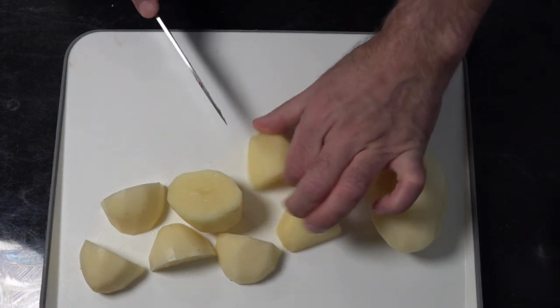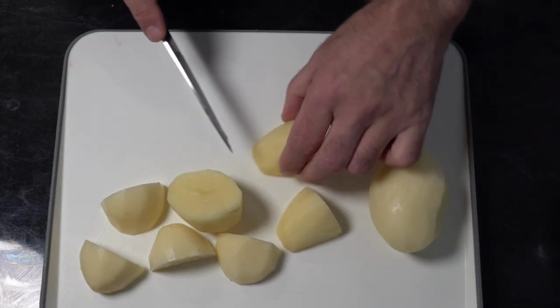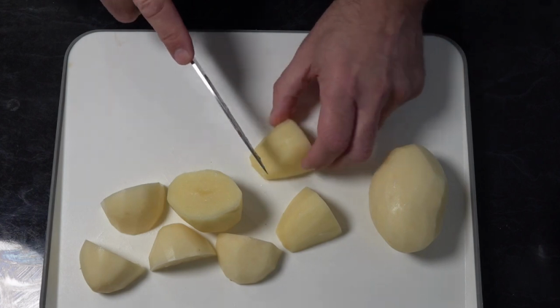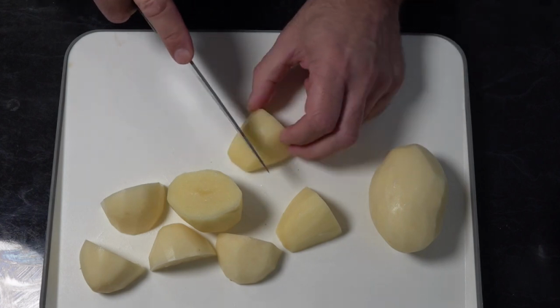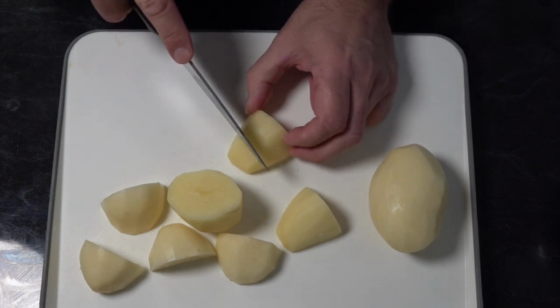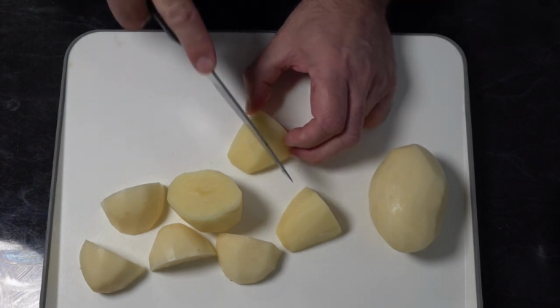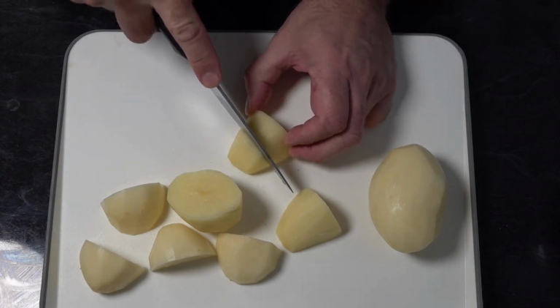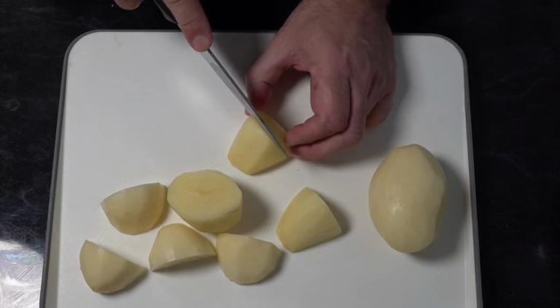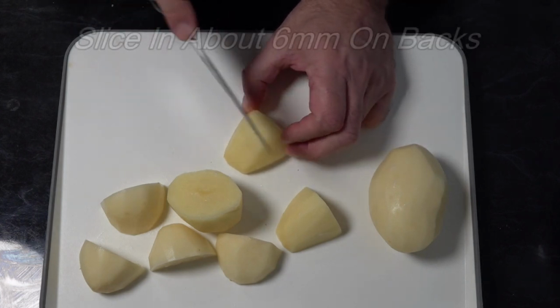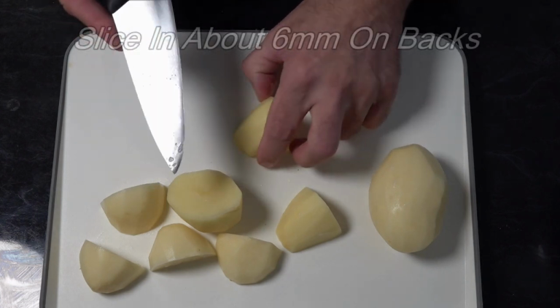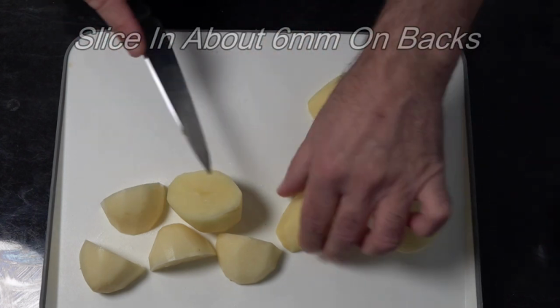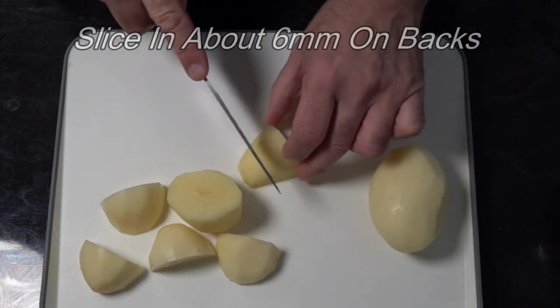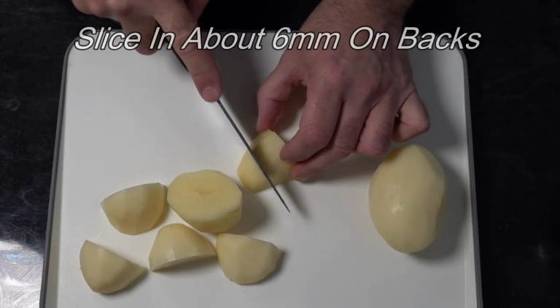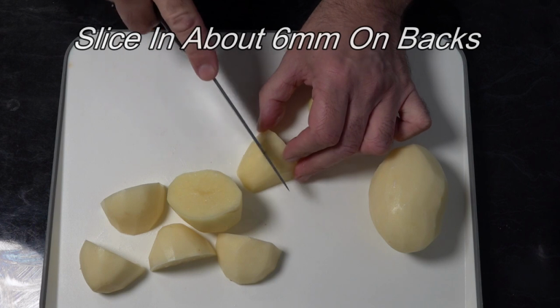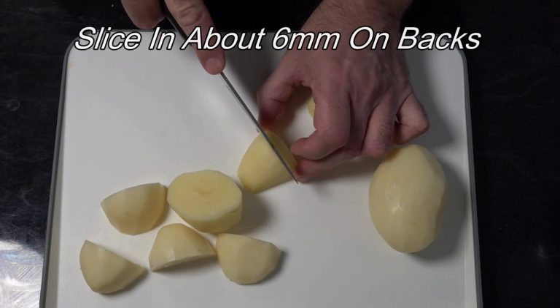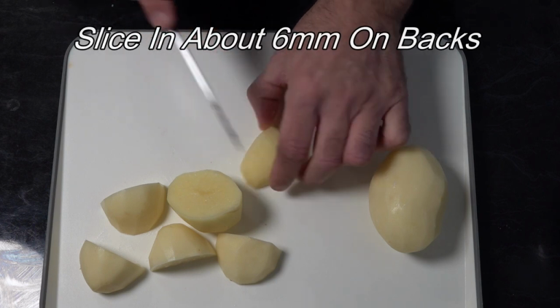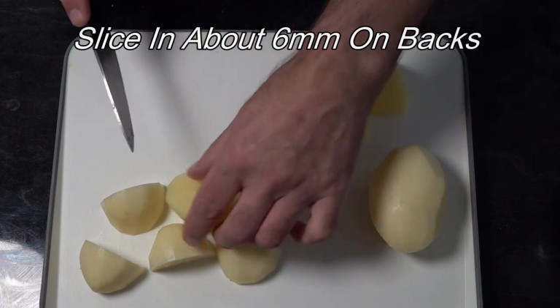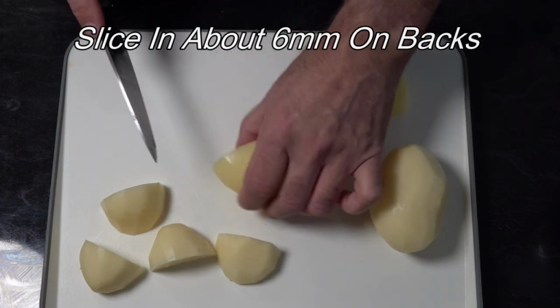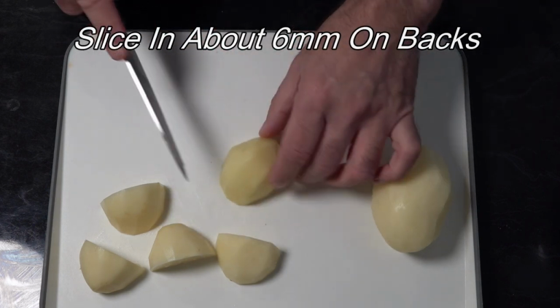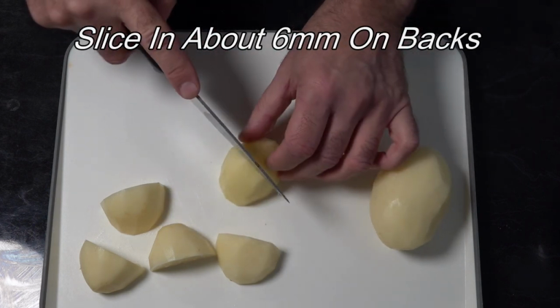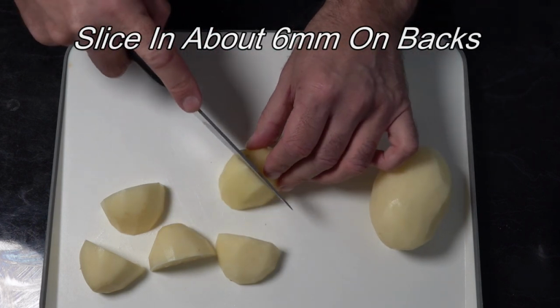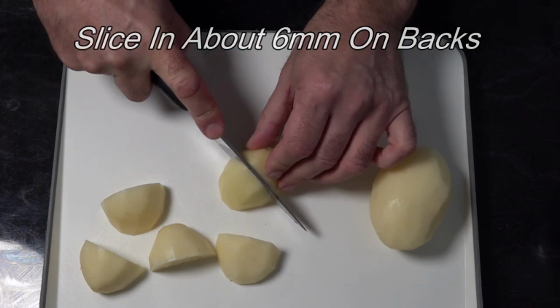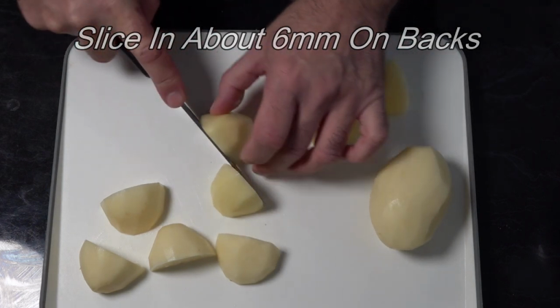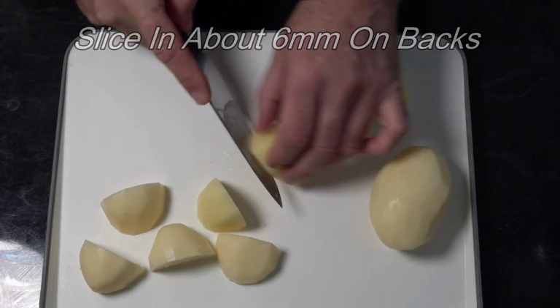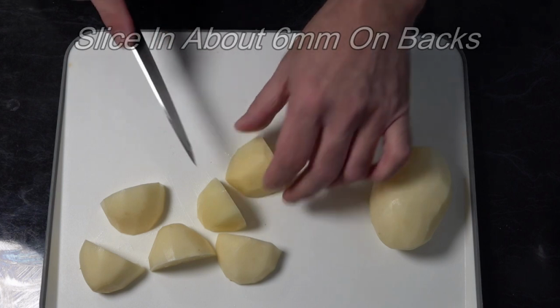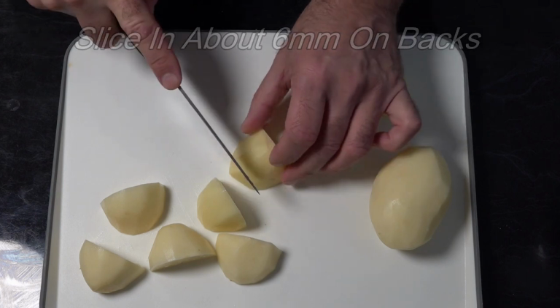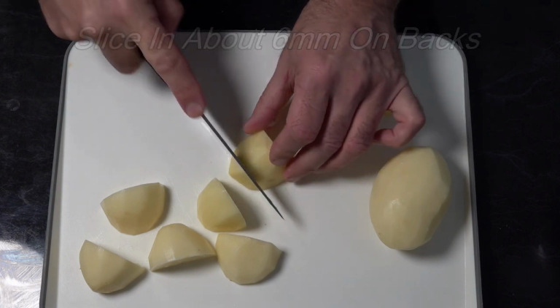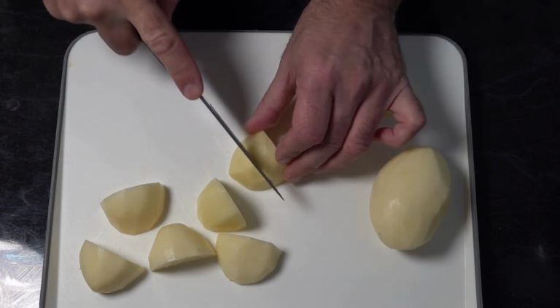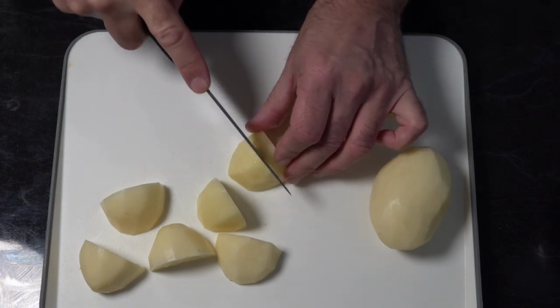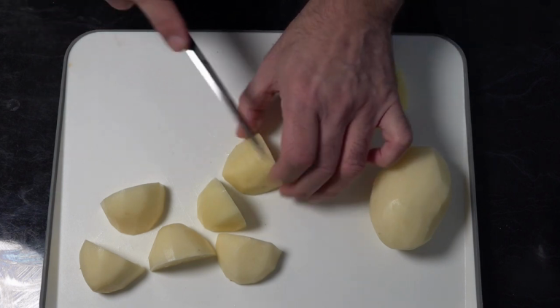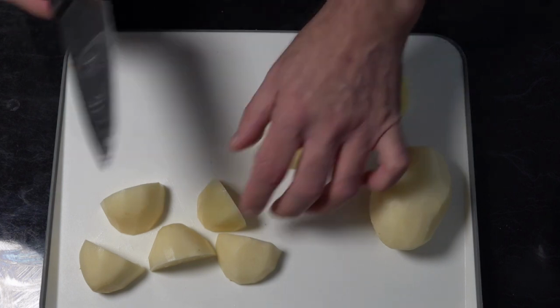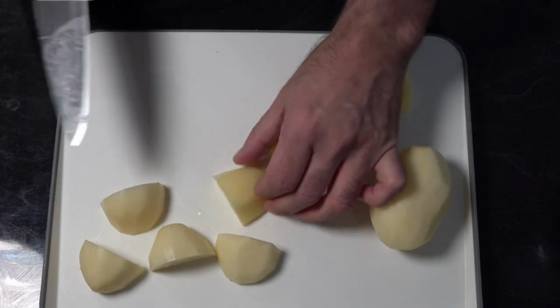All we're going to do is put some slits in — just some hedgehog slits in the back — and you do that process on every vegetable that you do. What this does is it helps the heat disperse into the vegetables and helps them cook a little bit quicker.